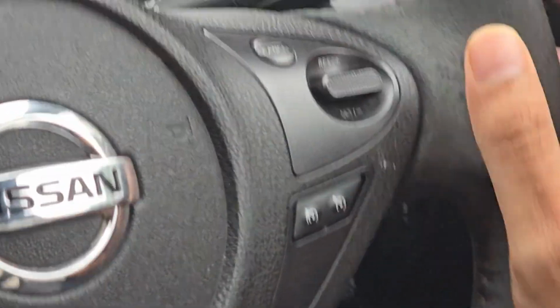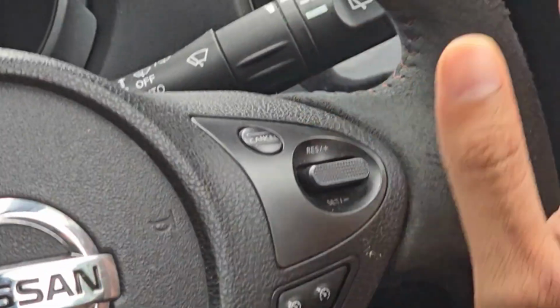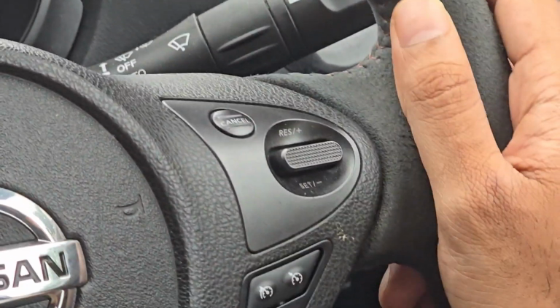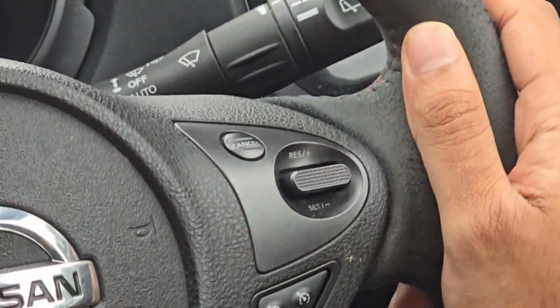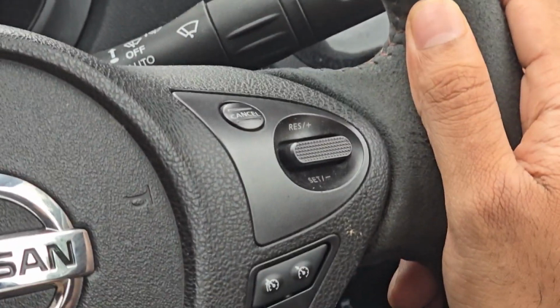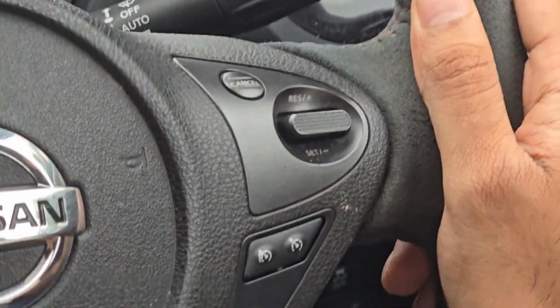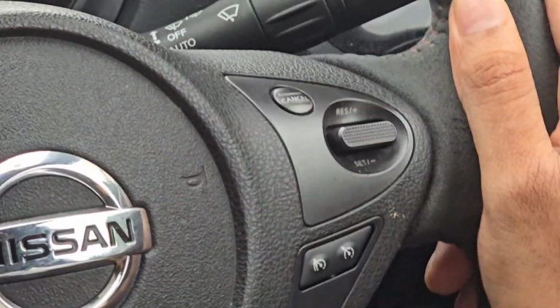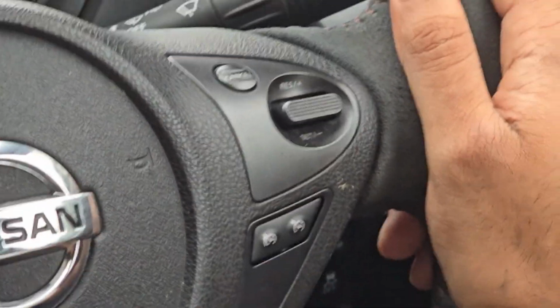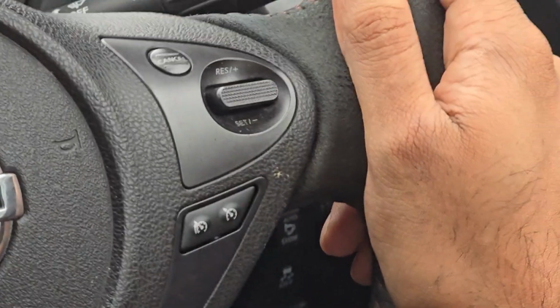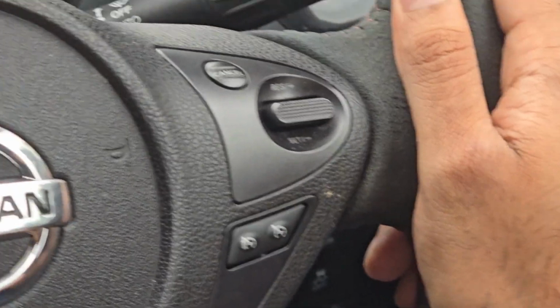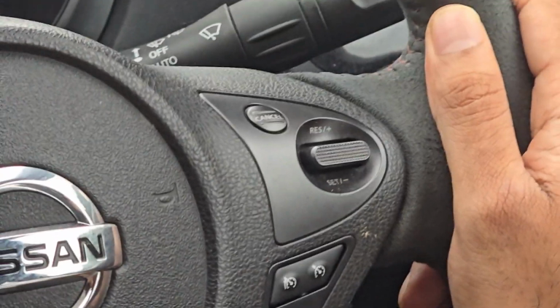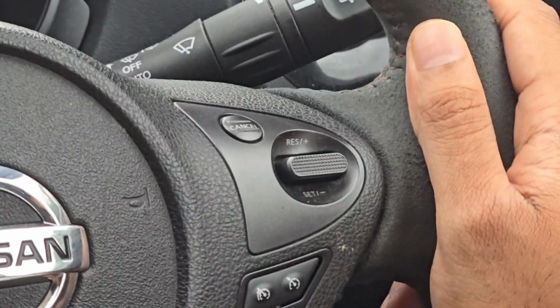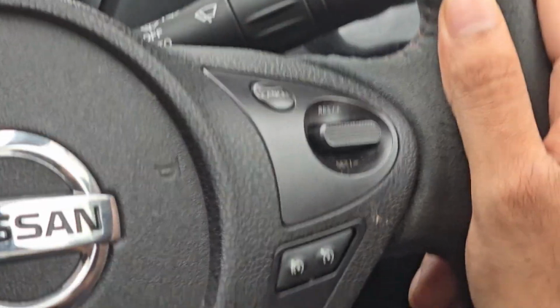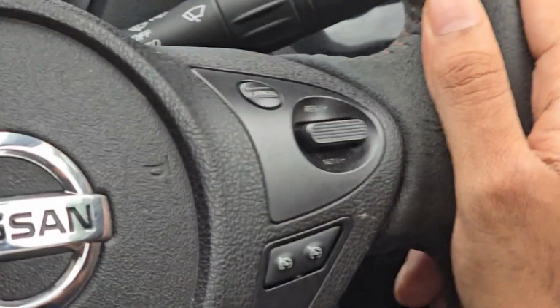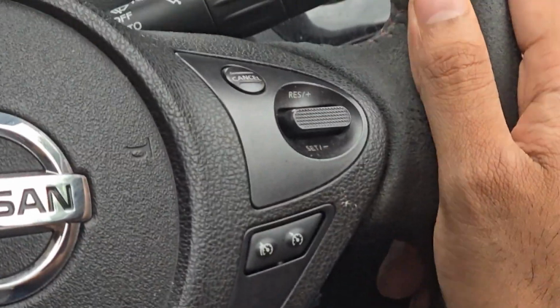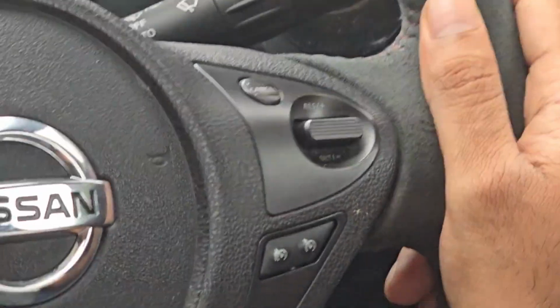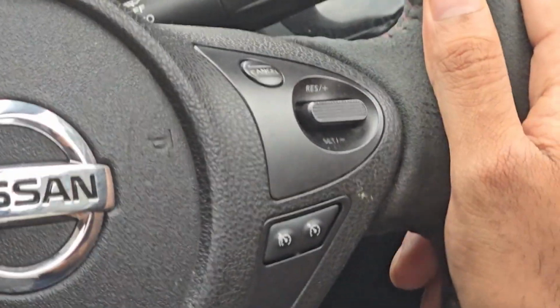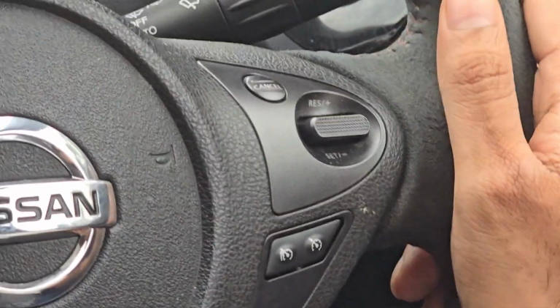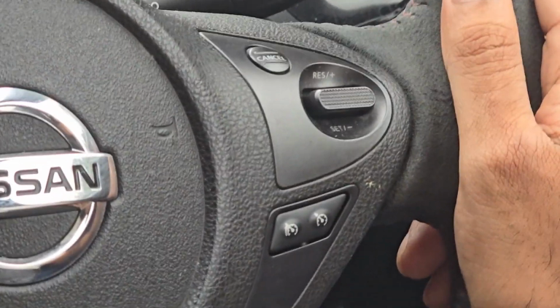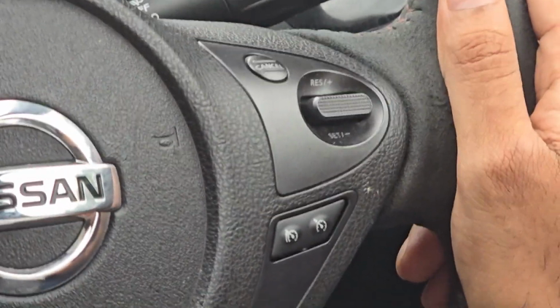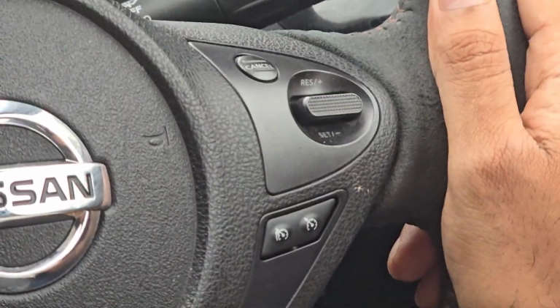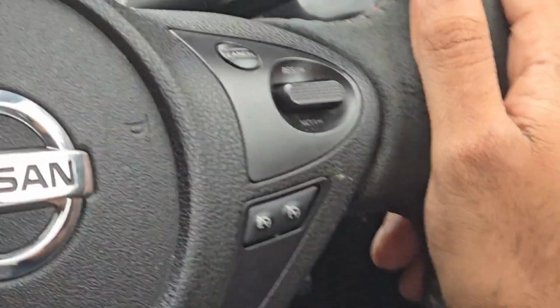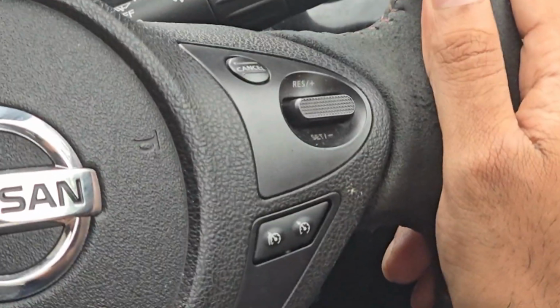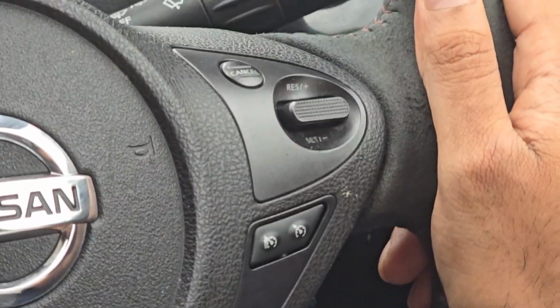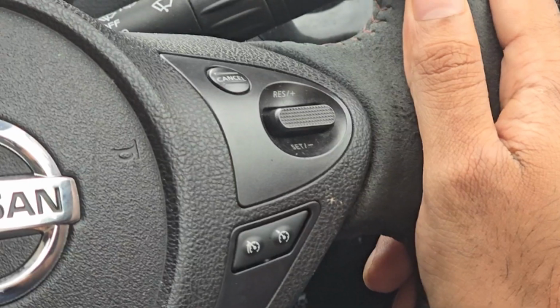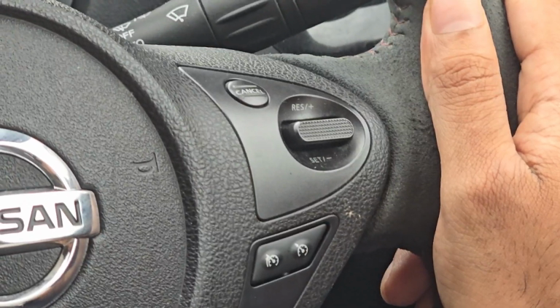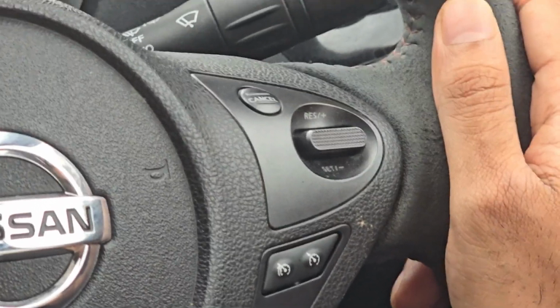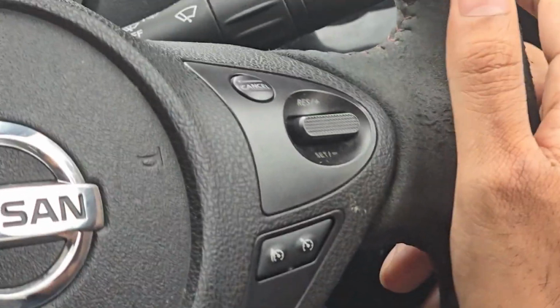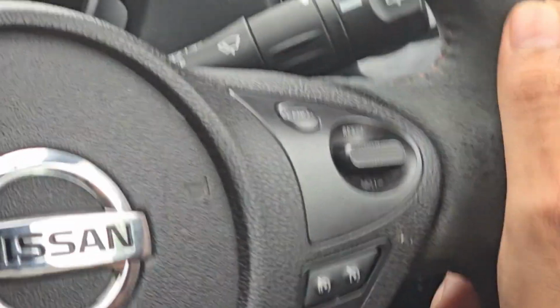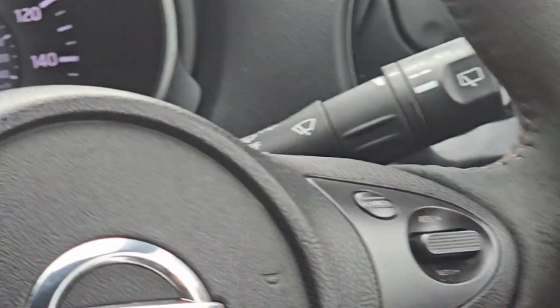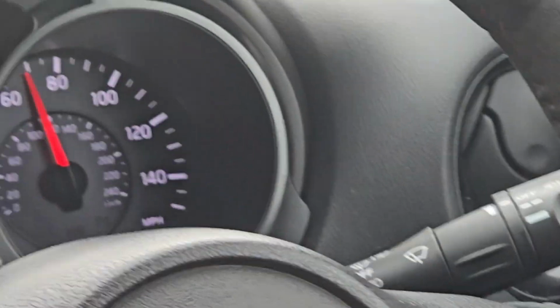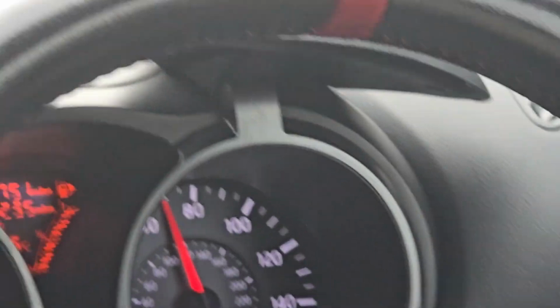If I want to cancel, I'll just press cancel twice and that's cancelled everything. Hope that was helpful guys. This is how to use the speed limiter and cruise control on a 2013 Nissan Juke Nismo — this also applies to a regular Nissan Juke. Thanks for watching.